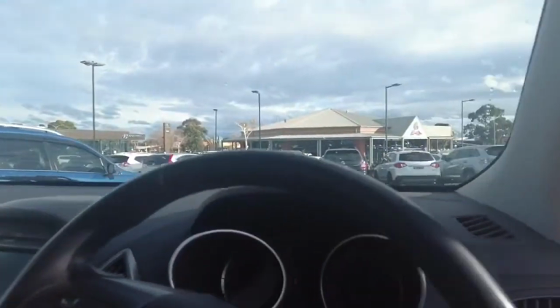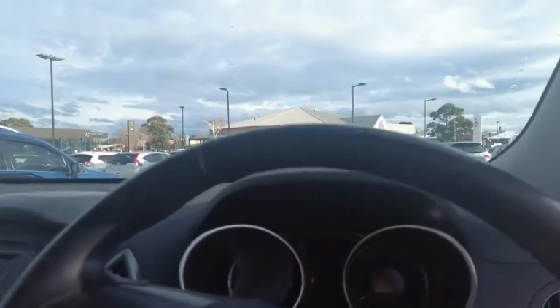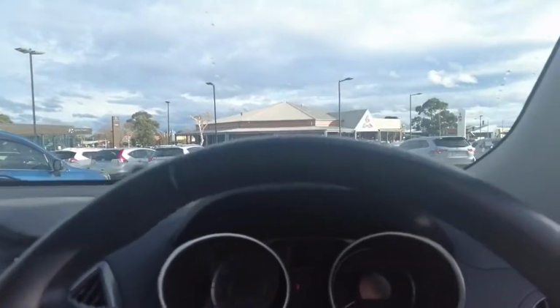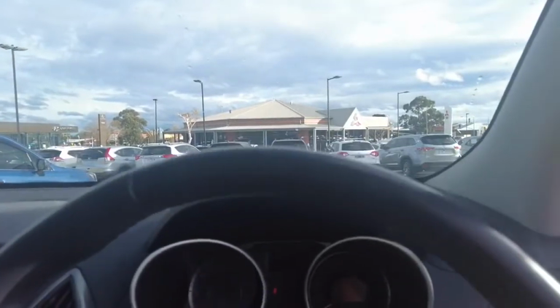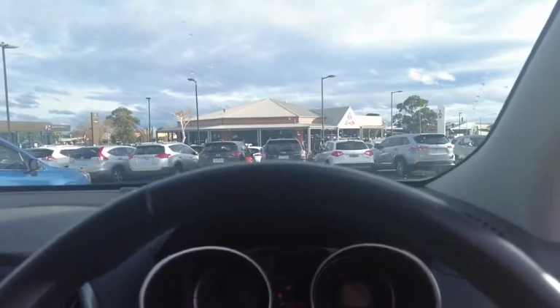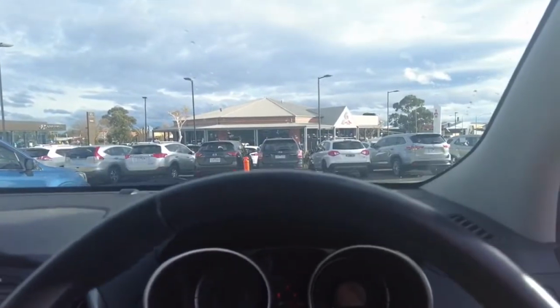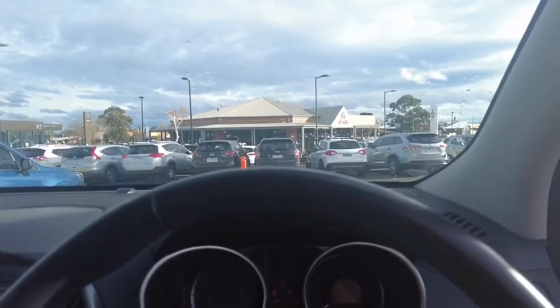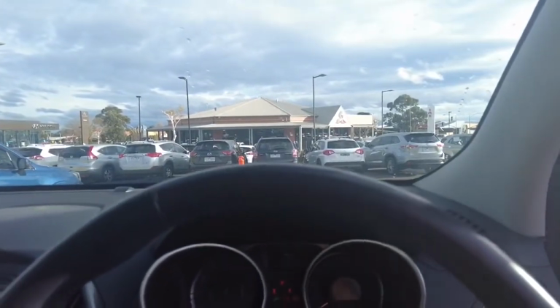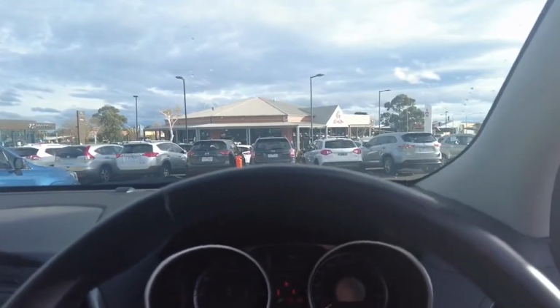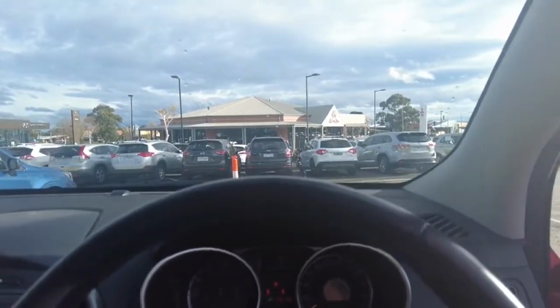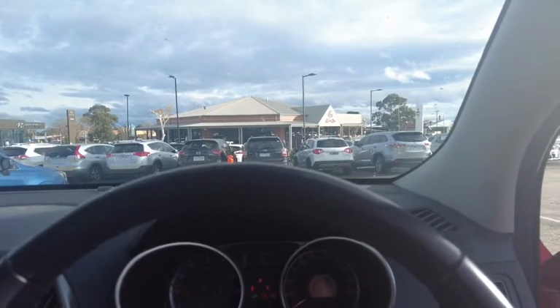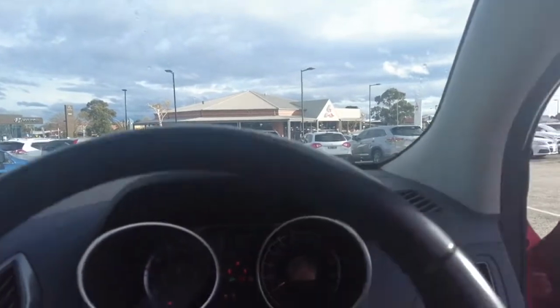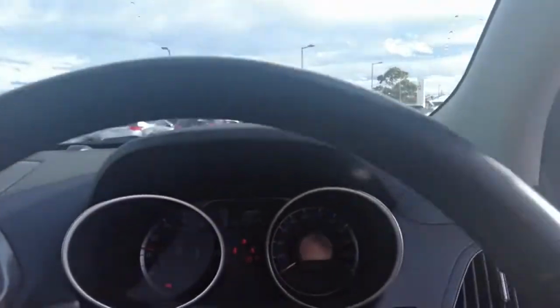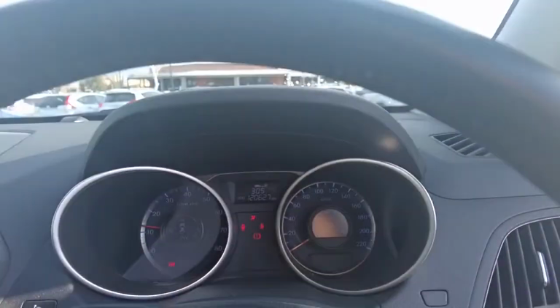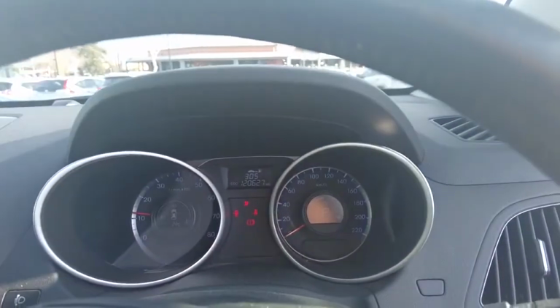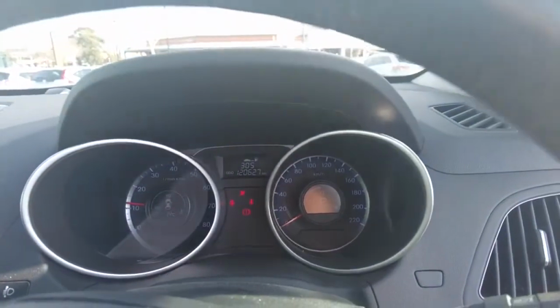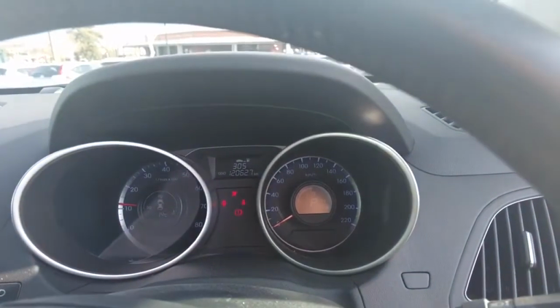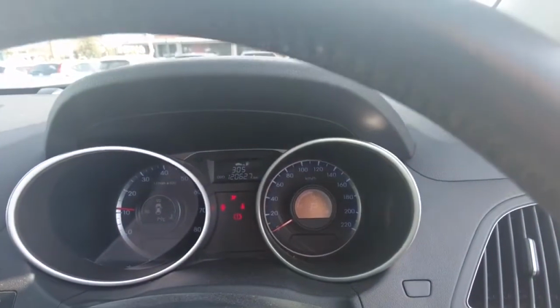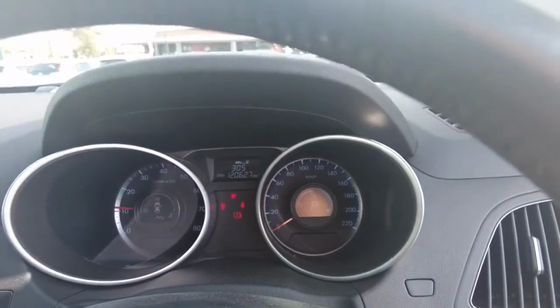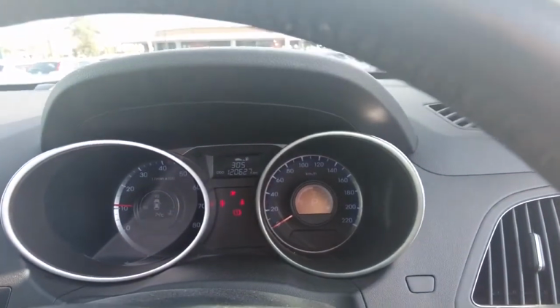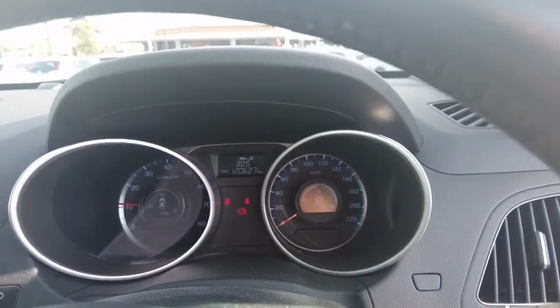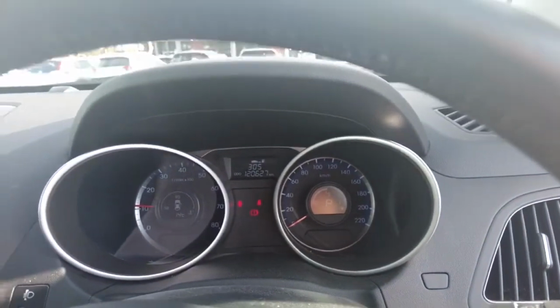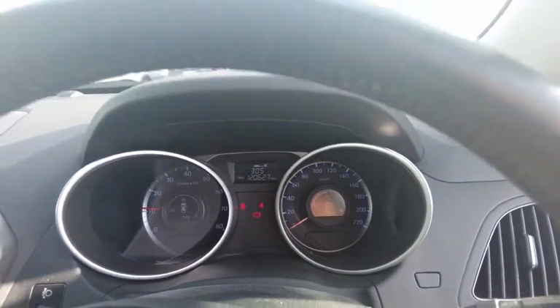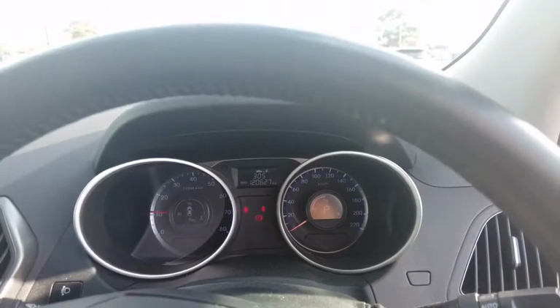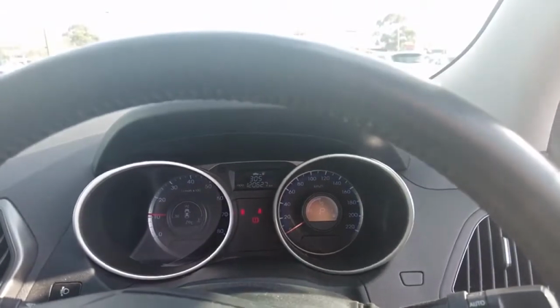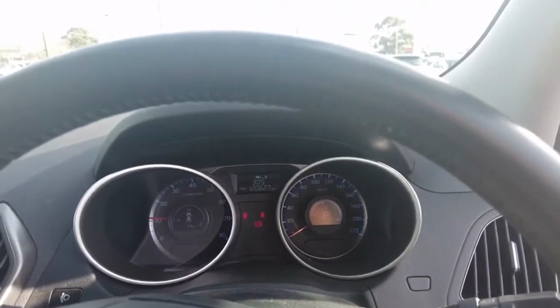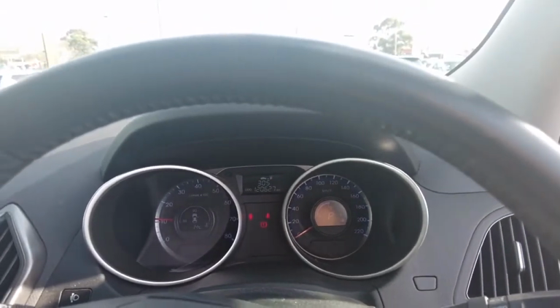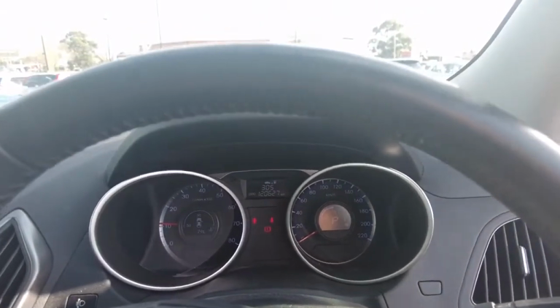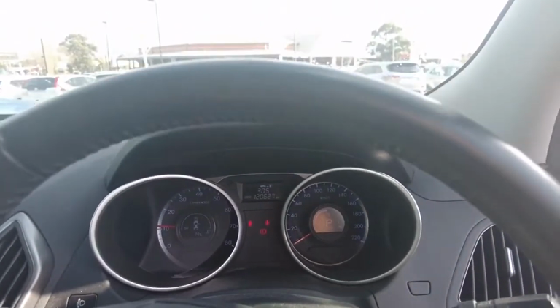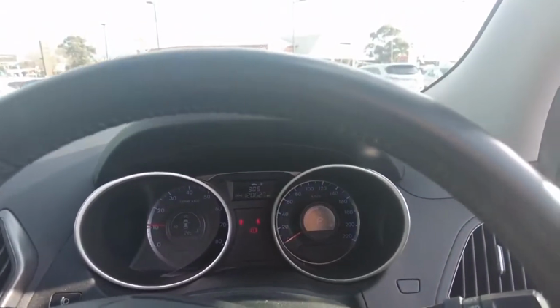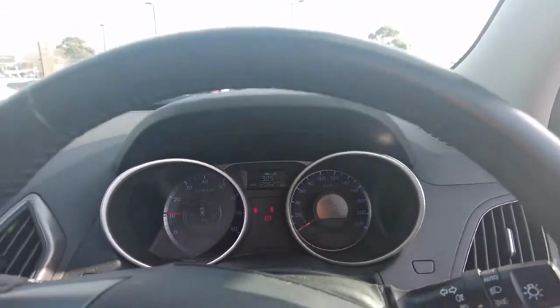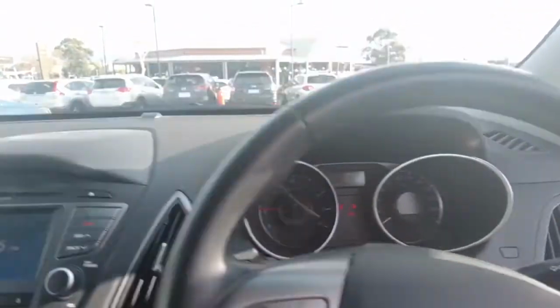I'll quickly start the engine. So this car does have 120,627 kilometers to be exact, which is good kilometers for the year.